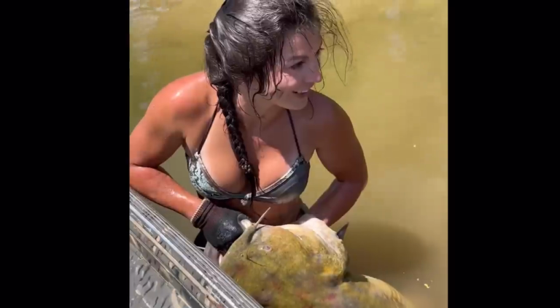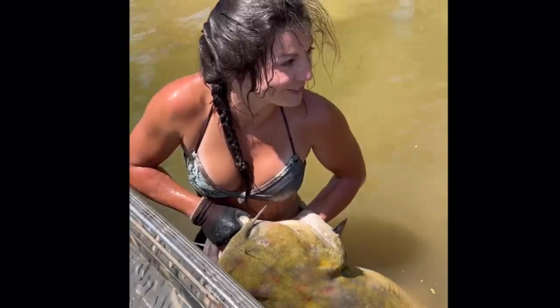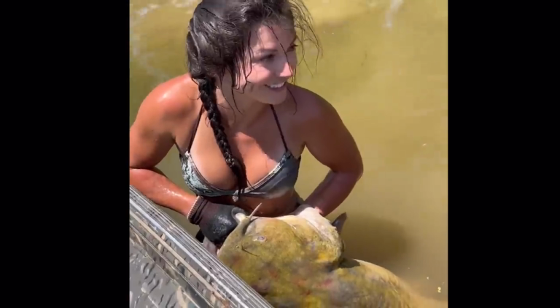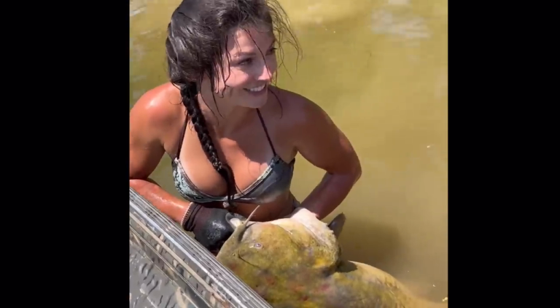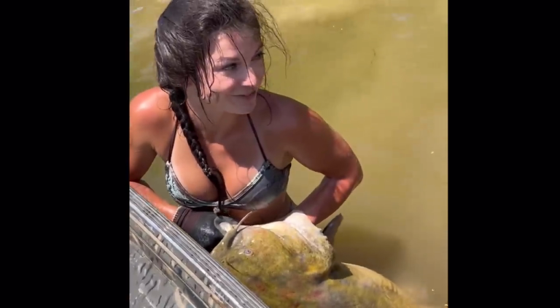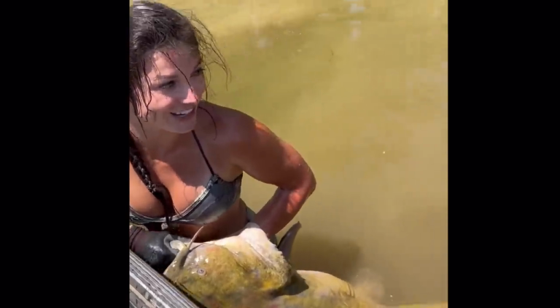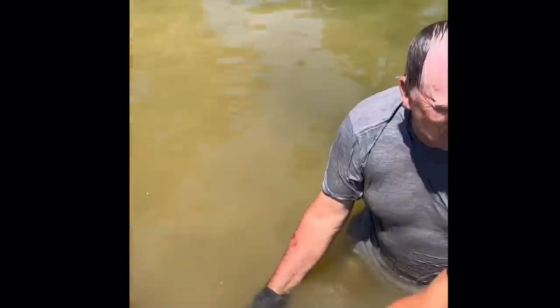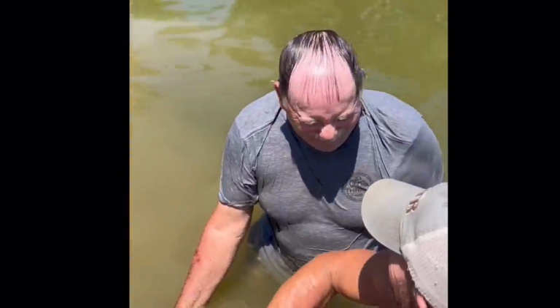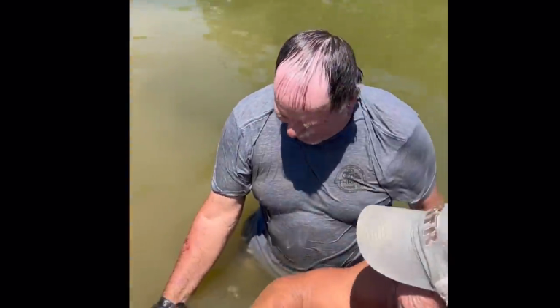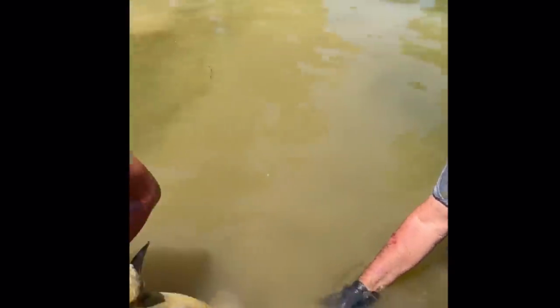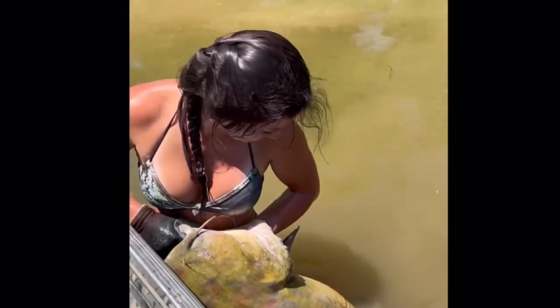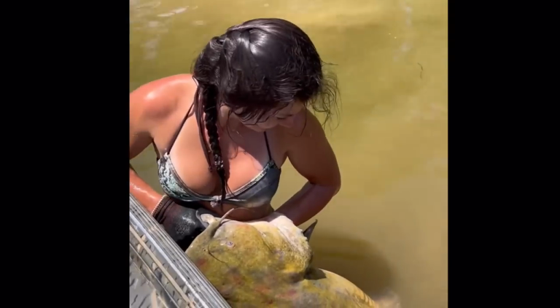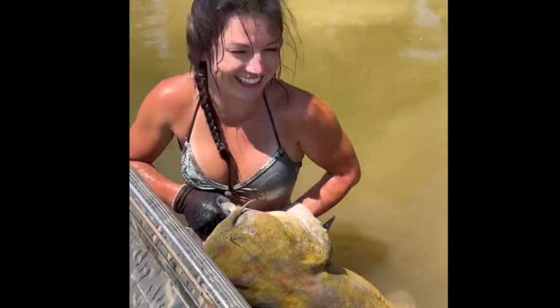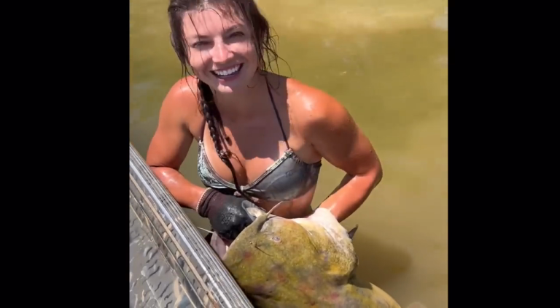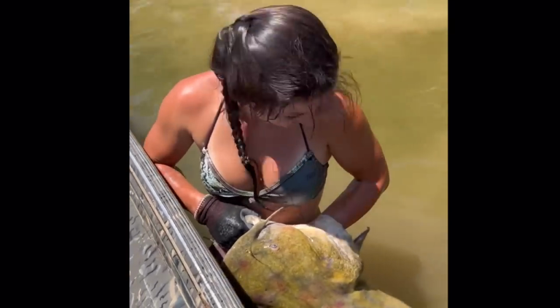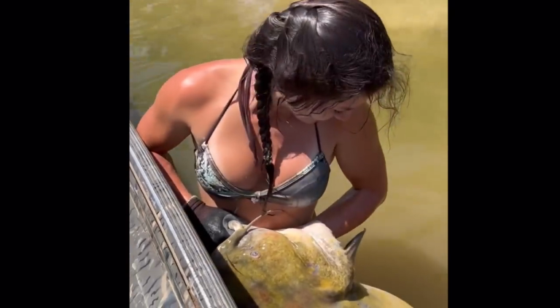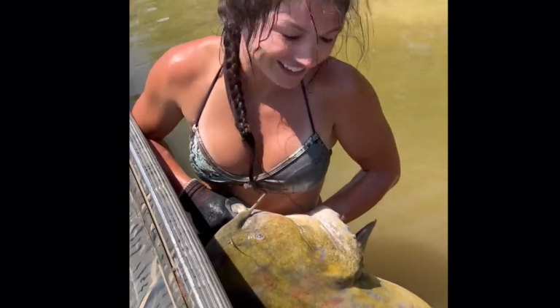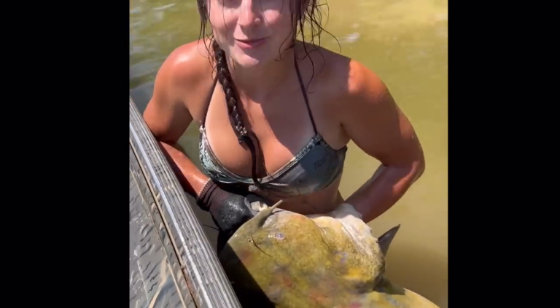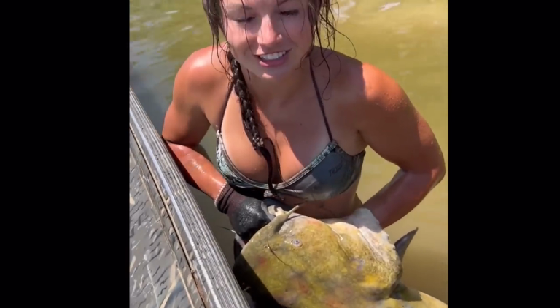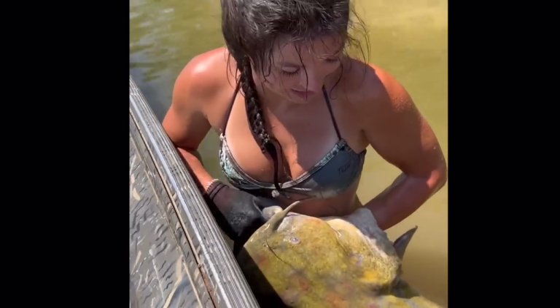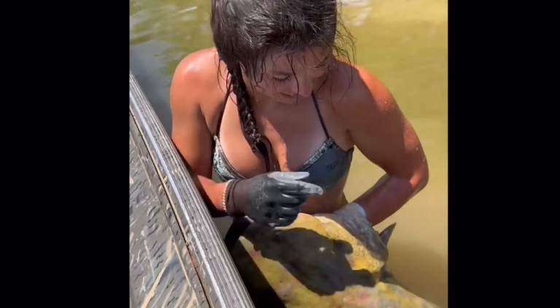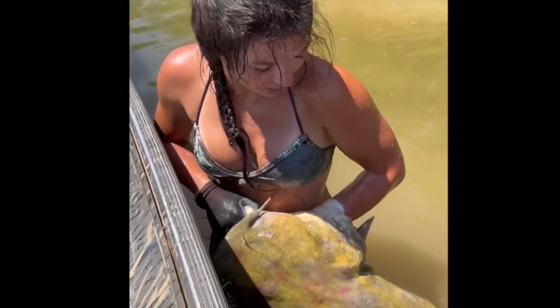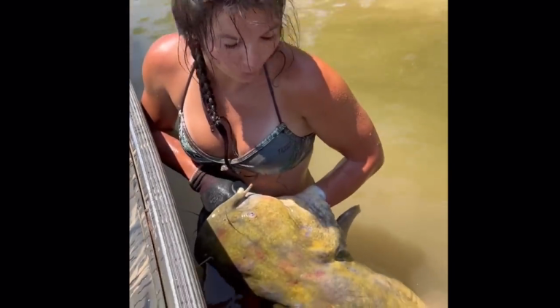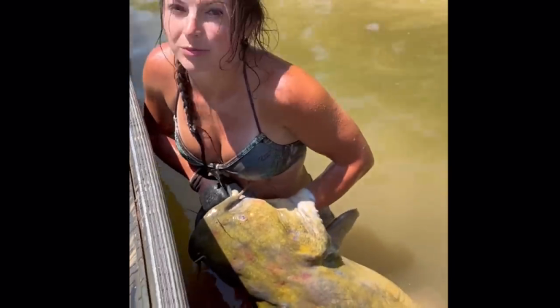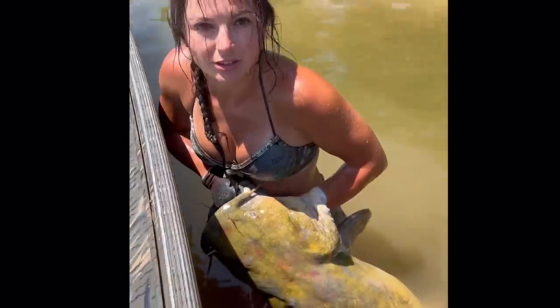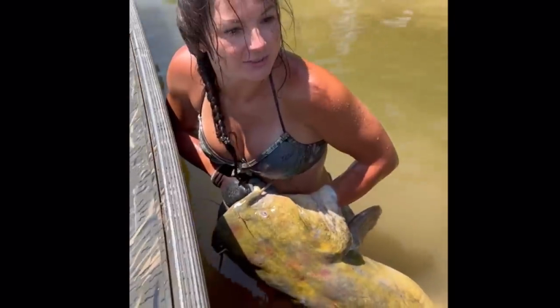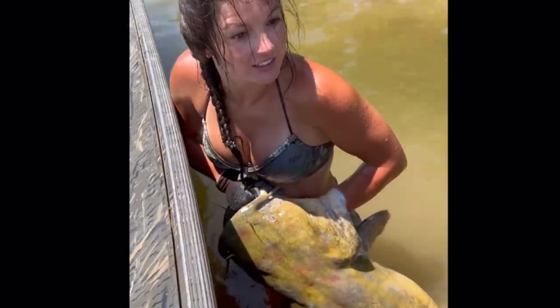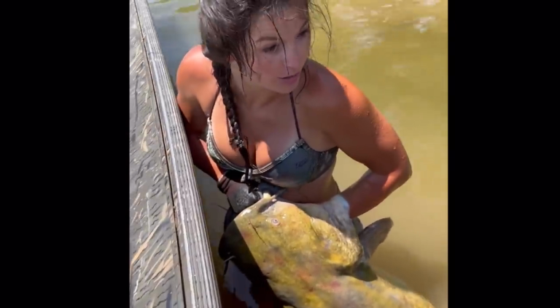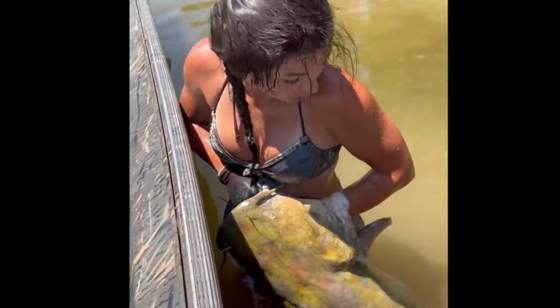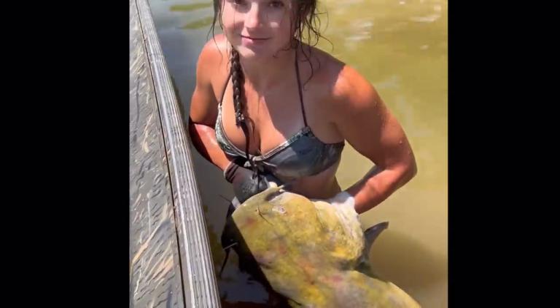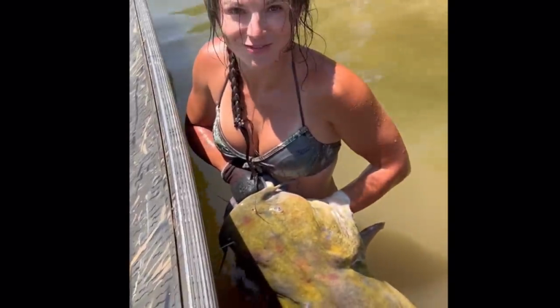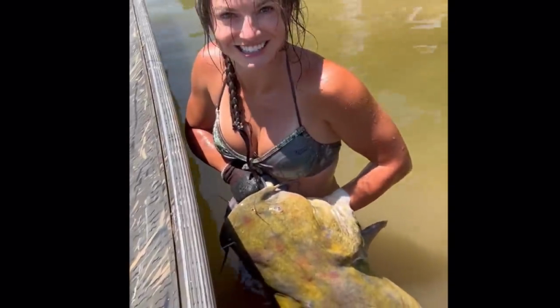Sorry Mark, I know you want to eat some big female but we gotta turn her loose. Maybe catch her again someday — like we've caught her before. We'll probably even put another zip tie in her so we know we caught her twice. Appreciate y'all.